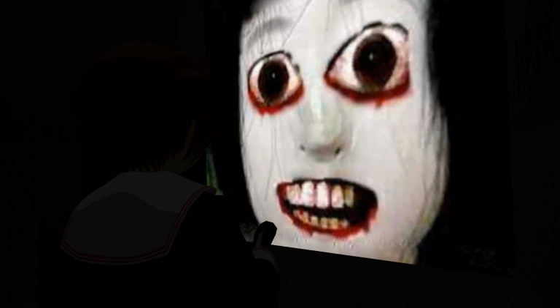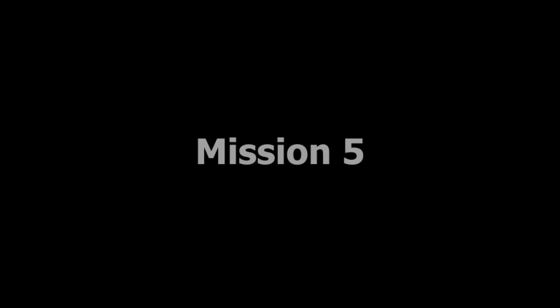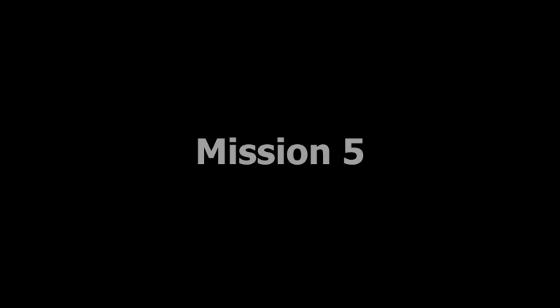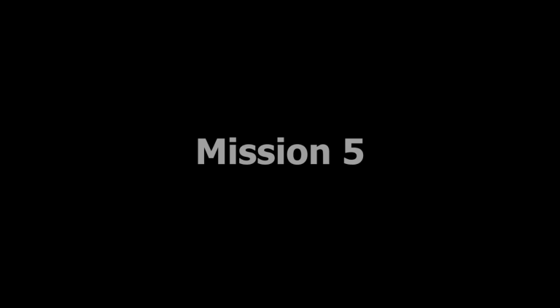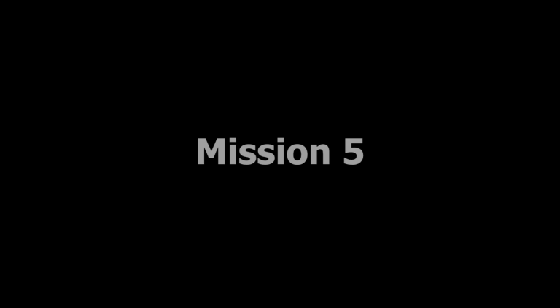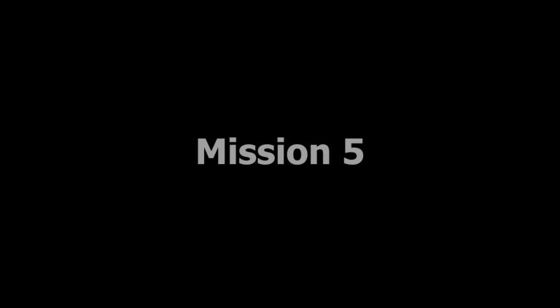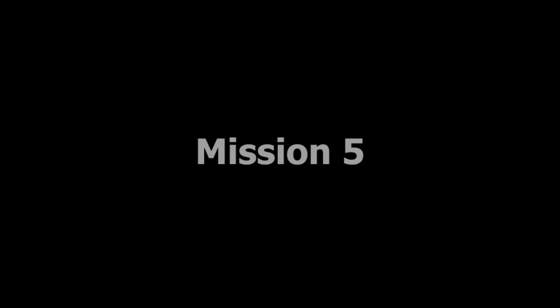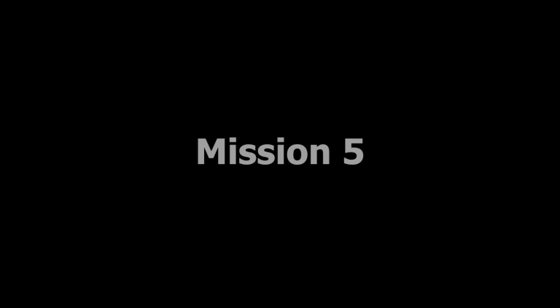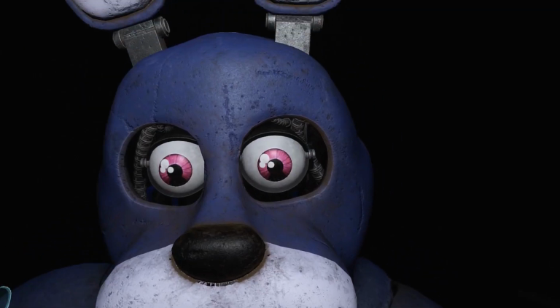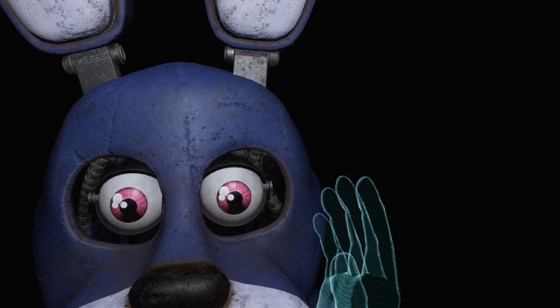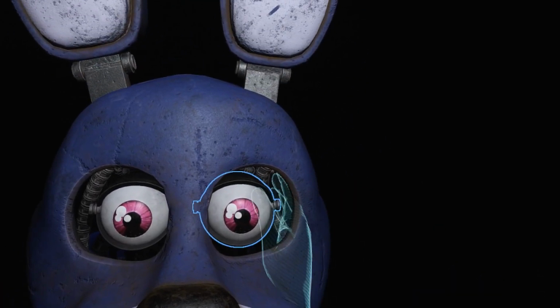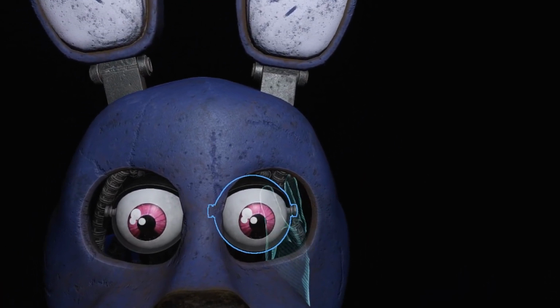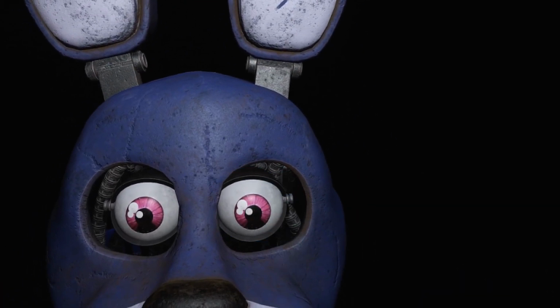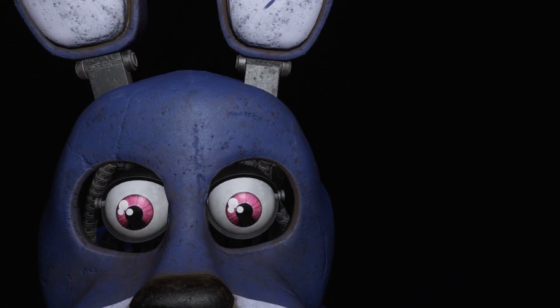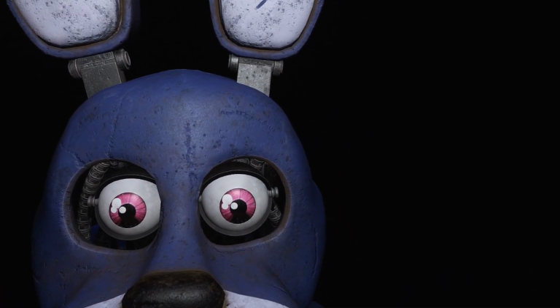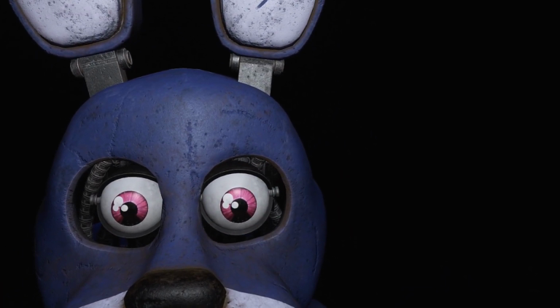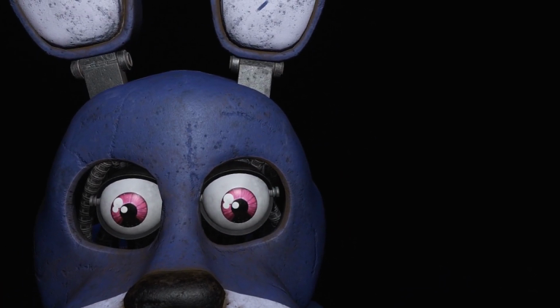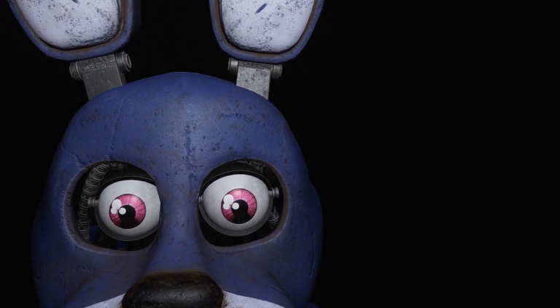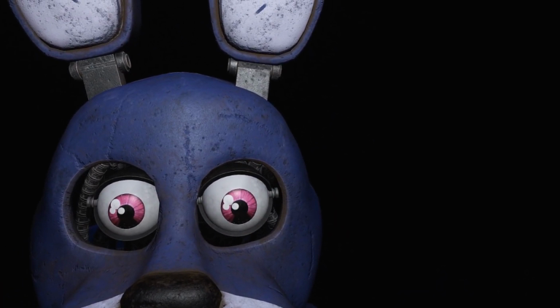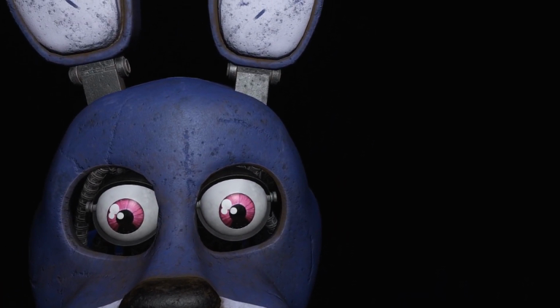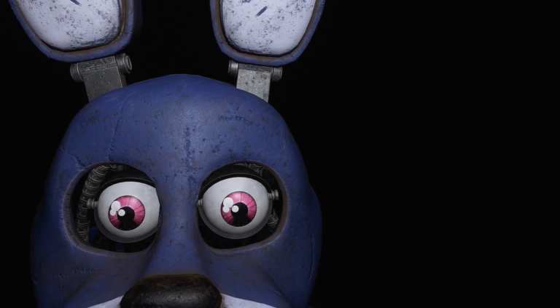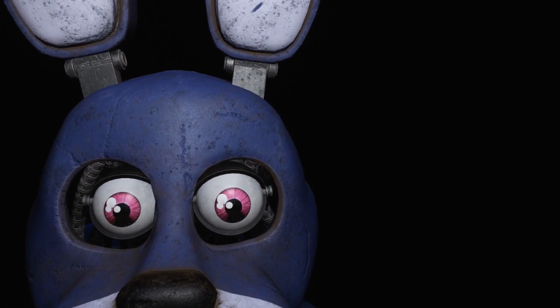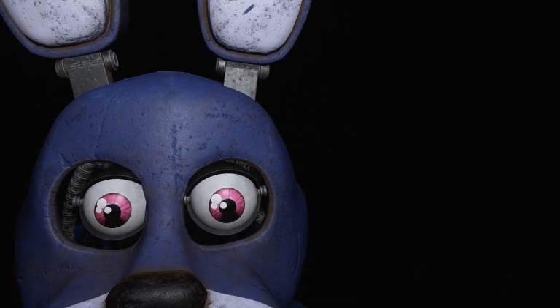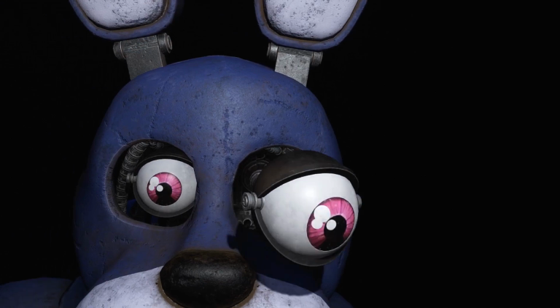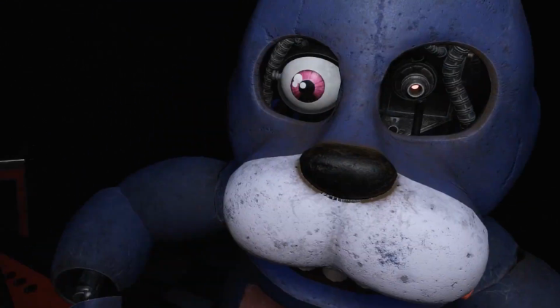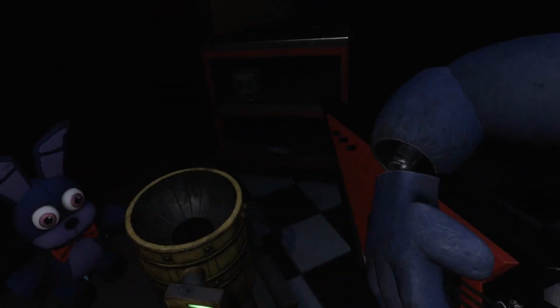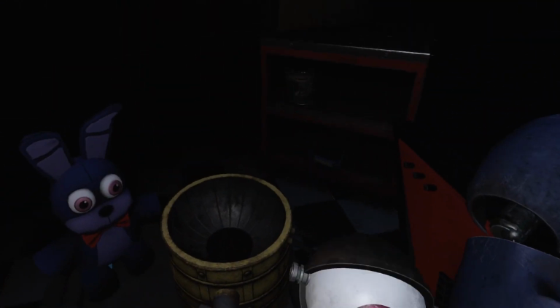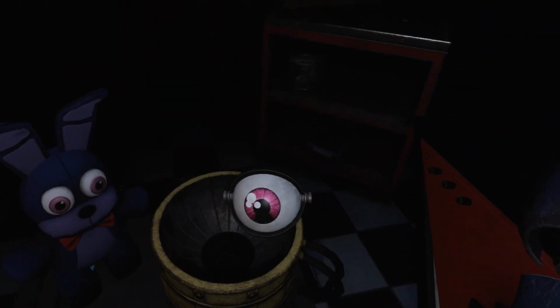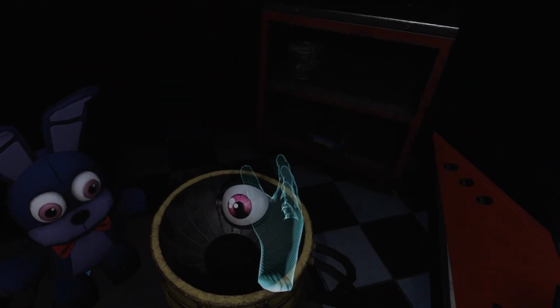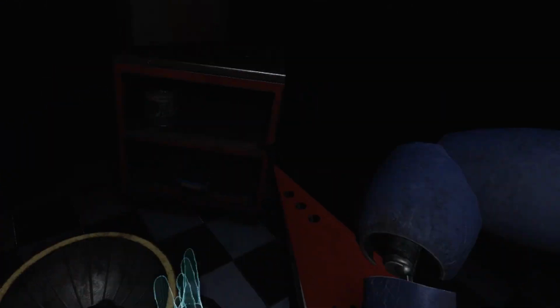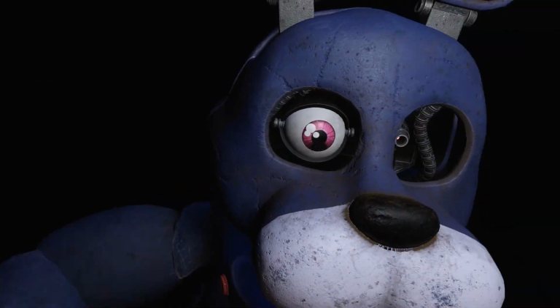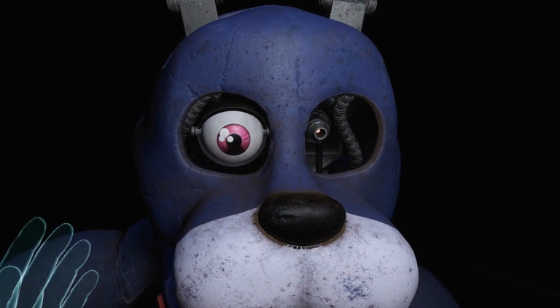It looks like Bonnie's guitar is out of tune and must be recalibrated. Great job. Deposit the well done.